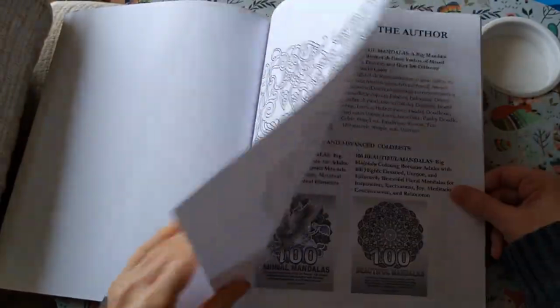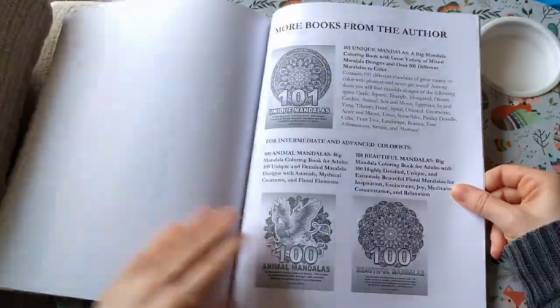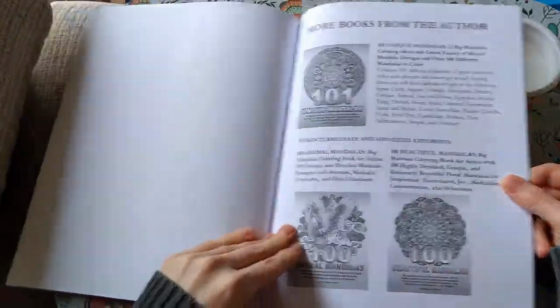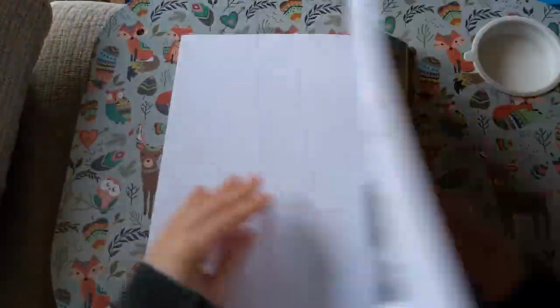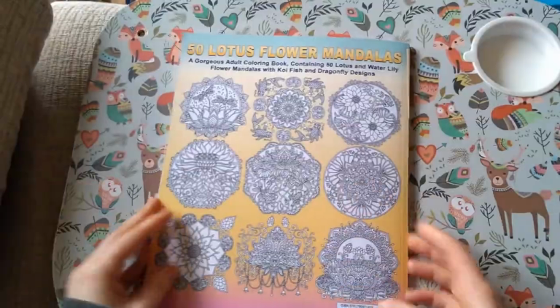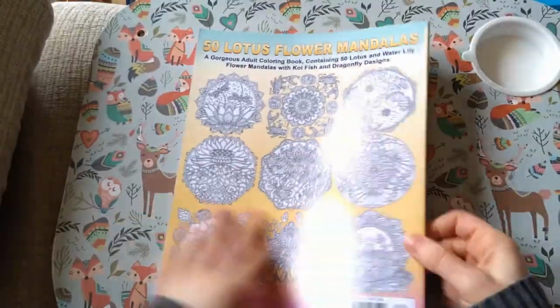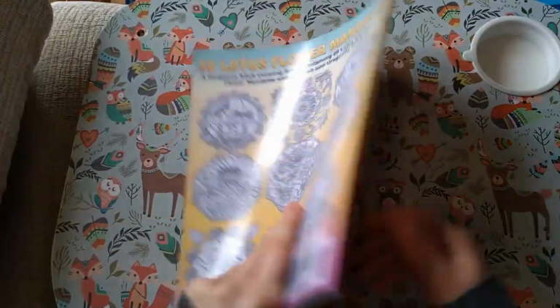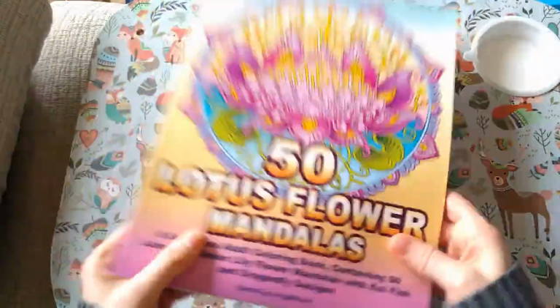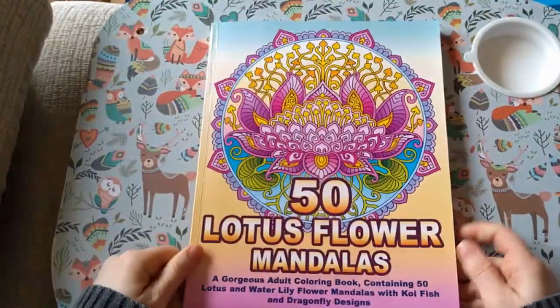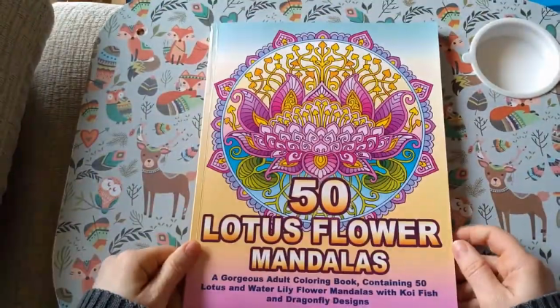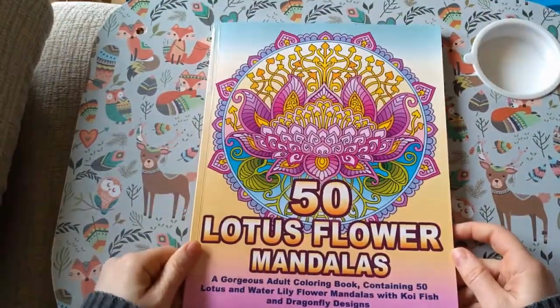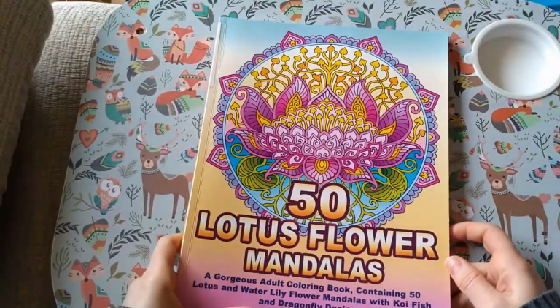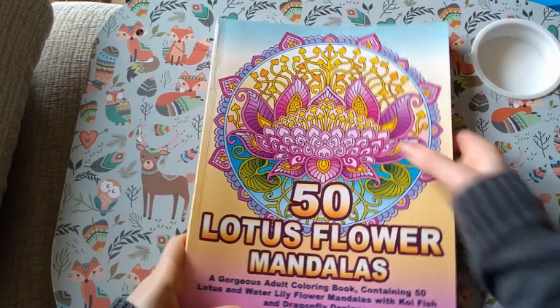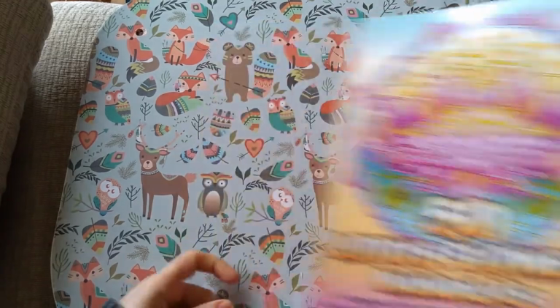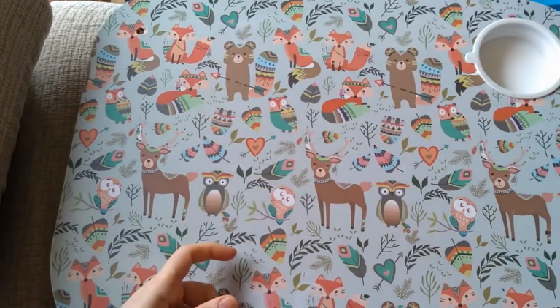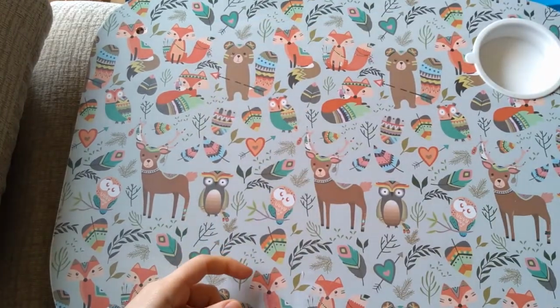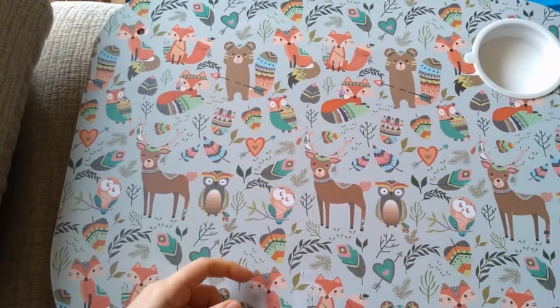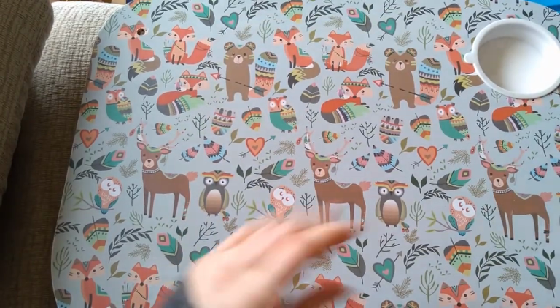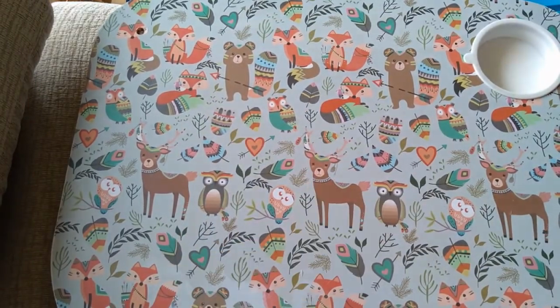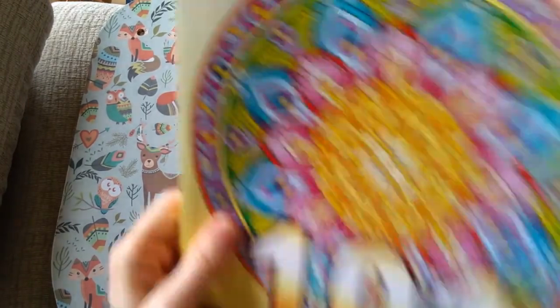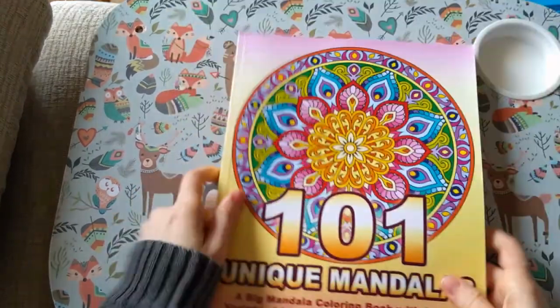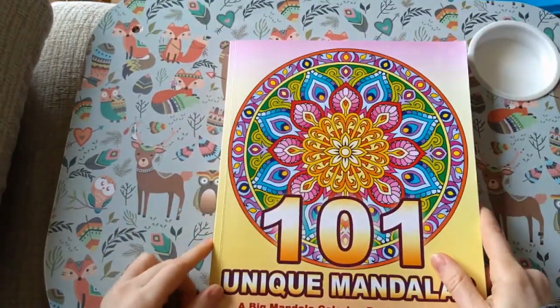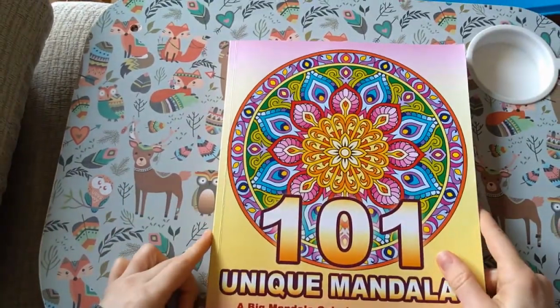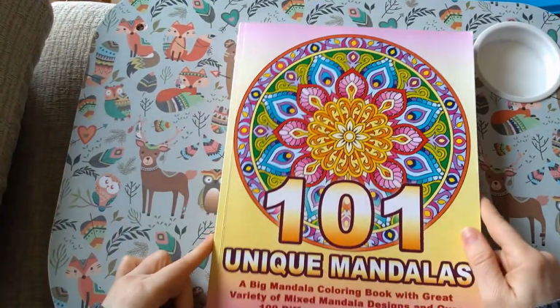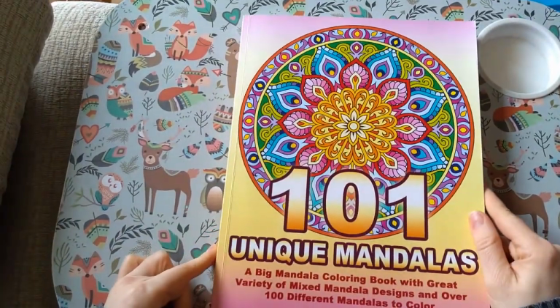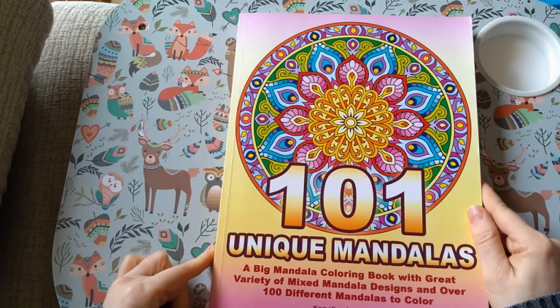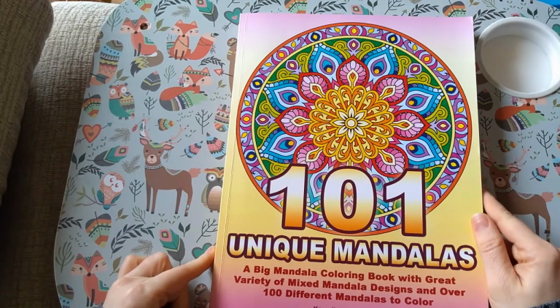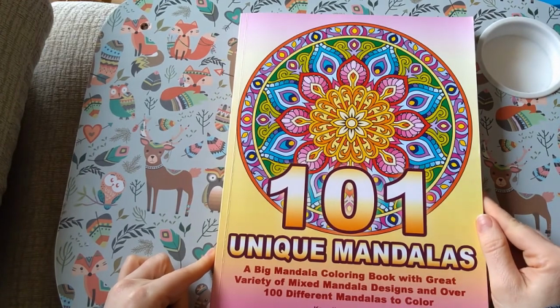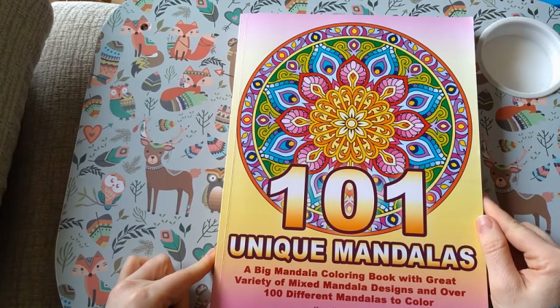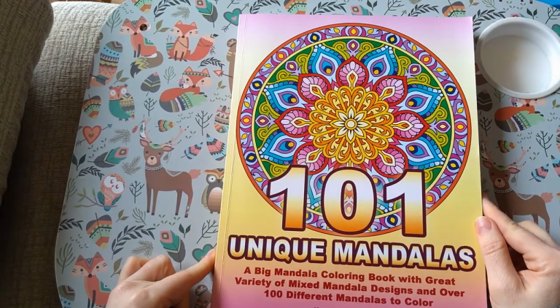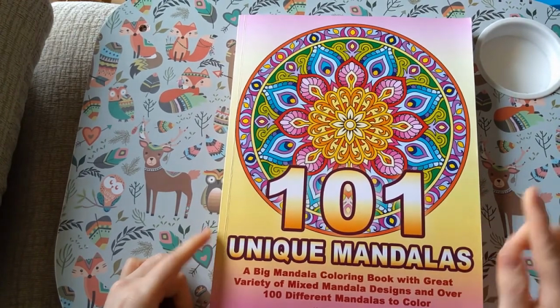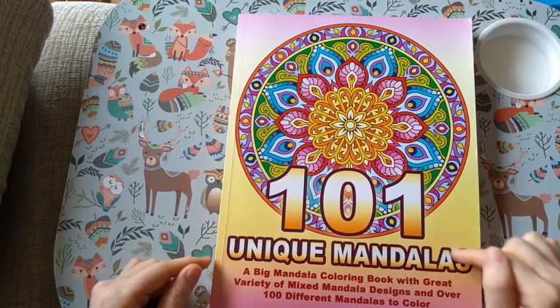There are a lot of fish in there. So that's 50 Lotus Flower Mandalas.